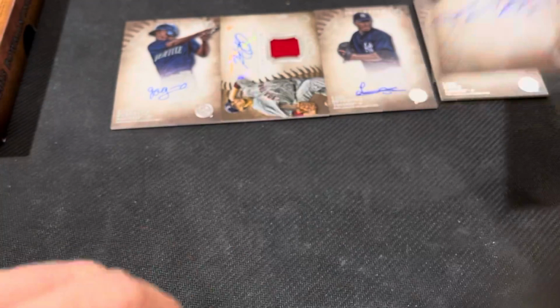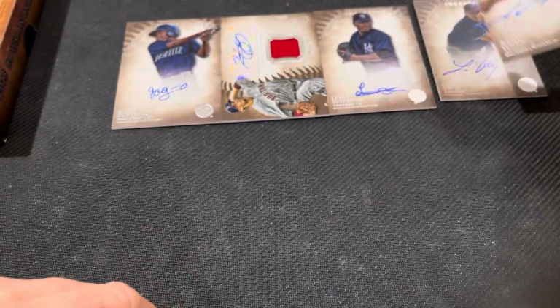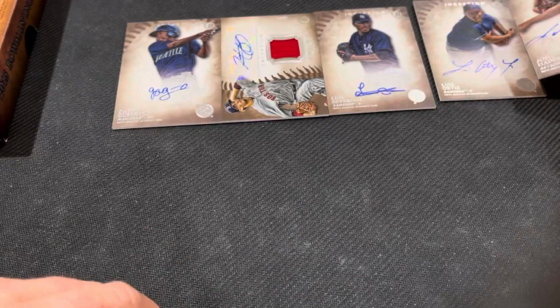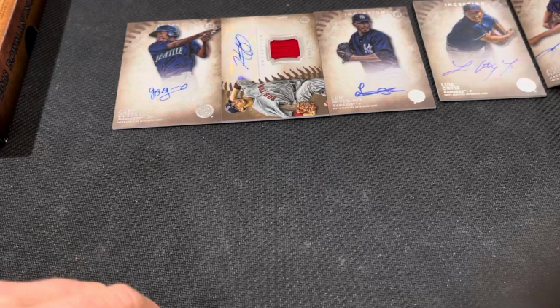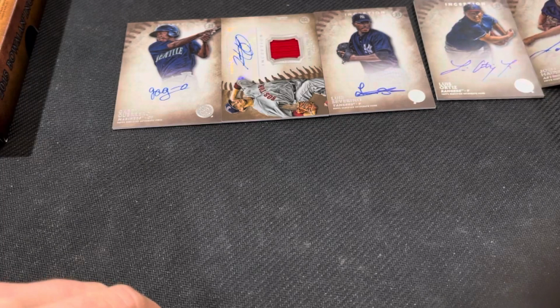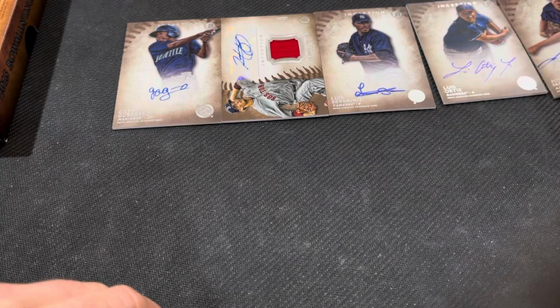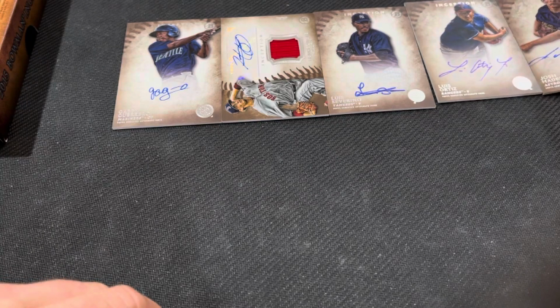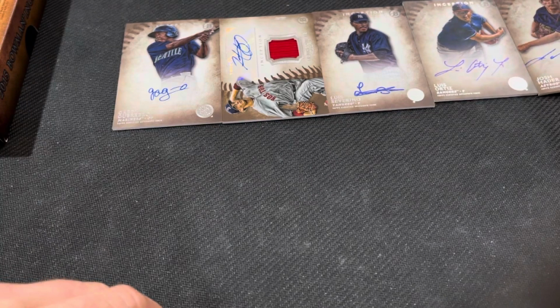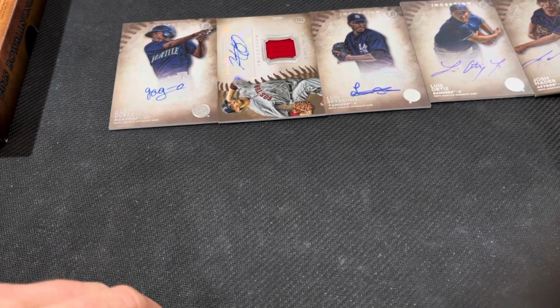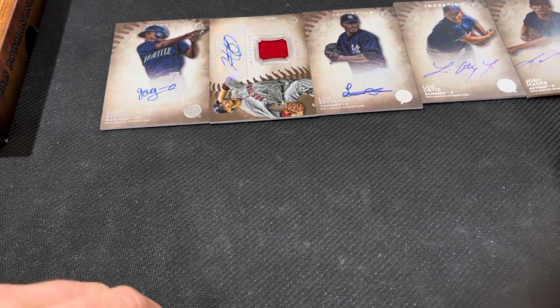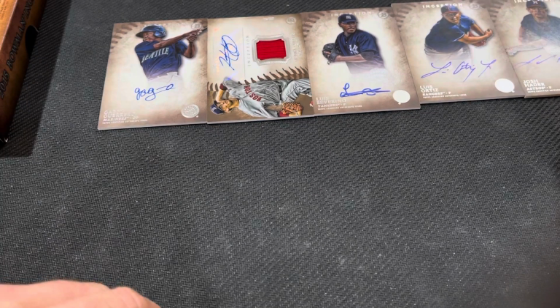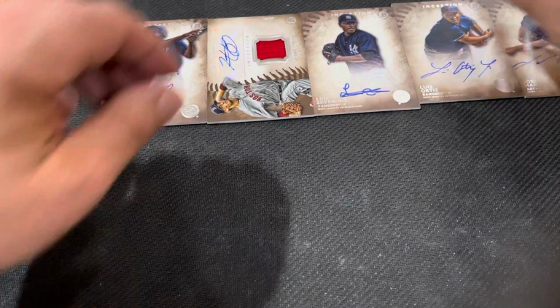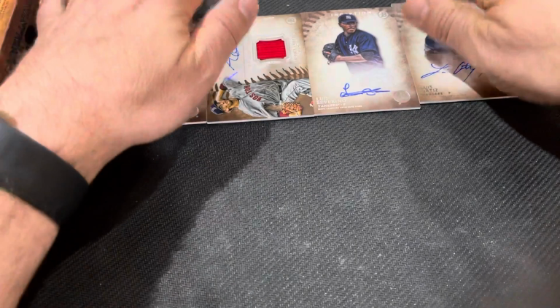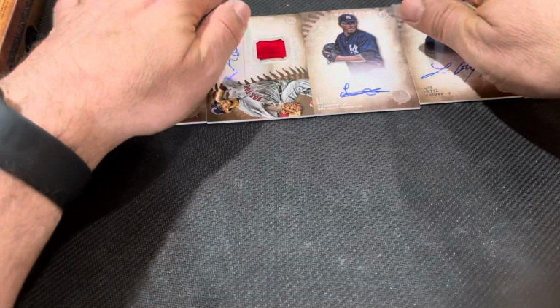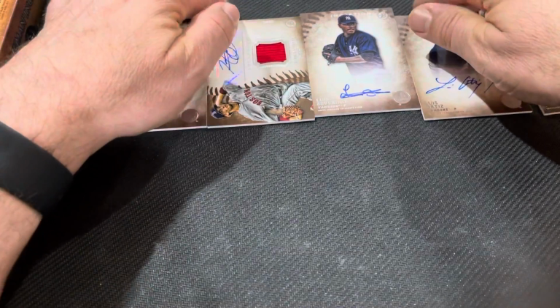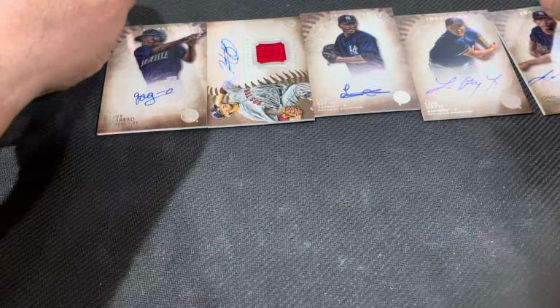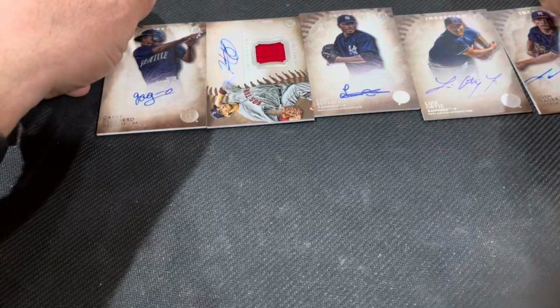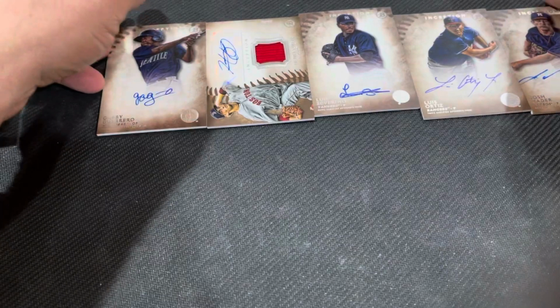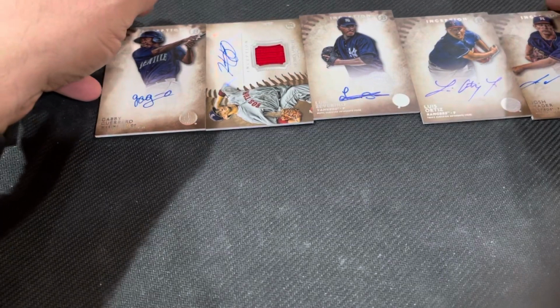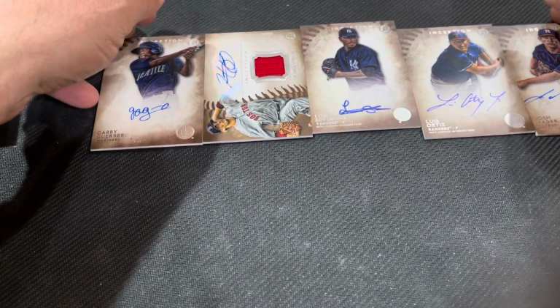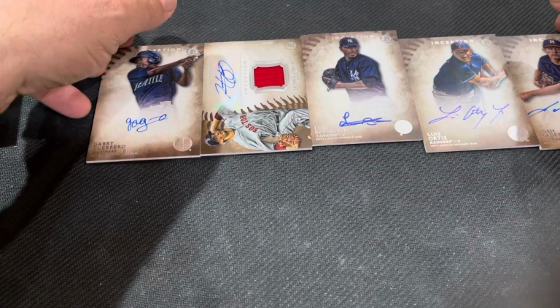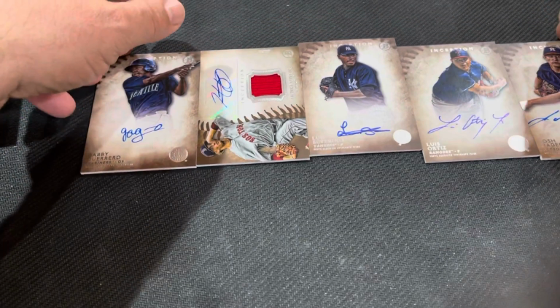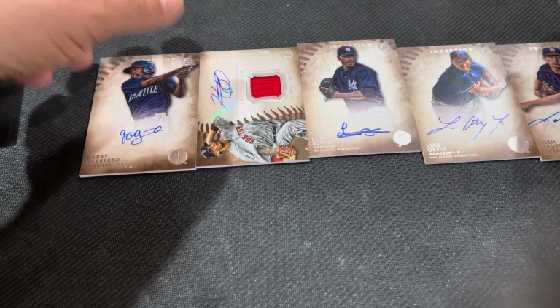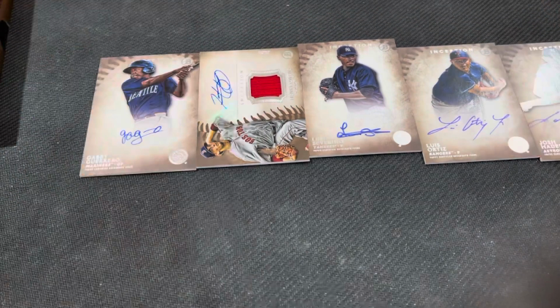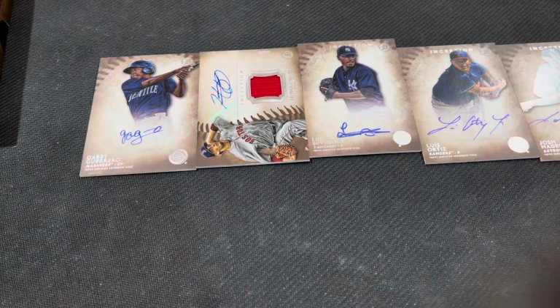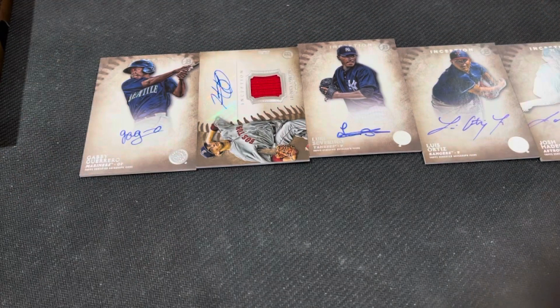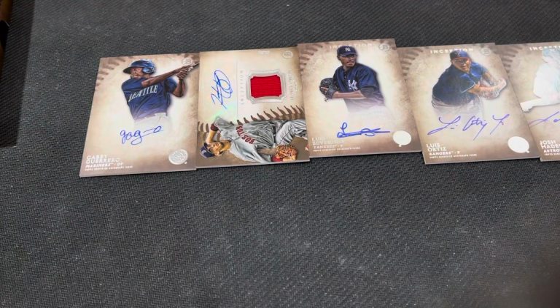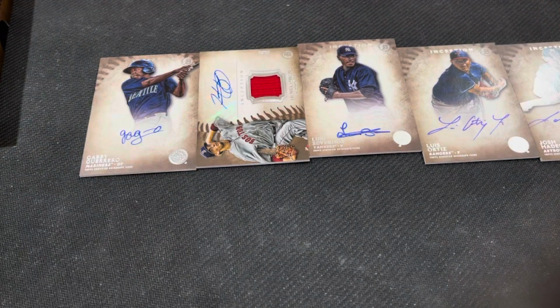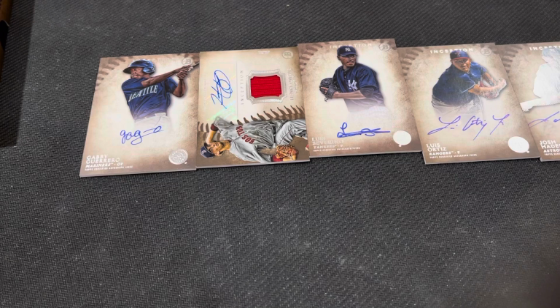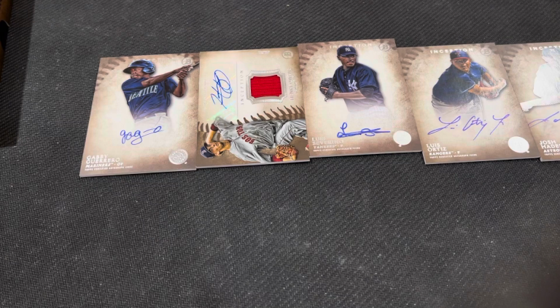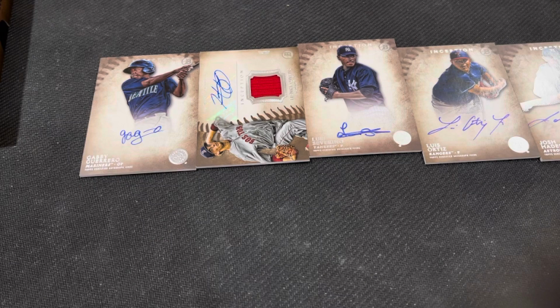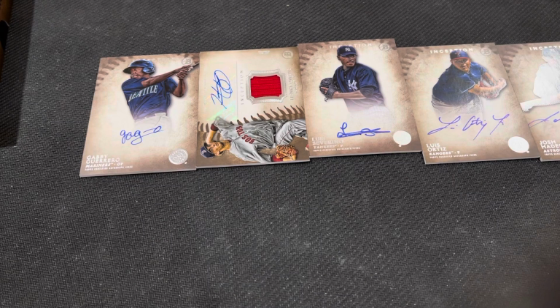So we got no numbered and no rookies this time. But it's still a fun rip — guaranteed five autos. It's got the Bowman logo.